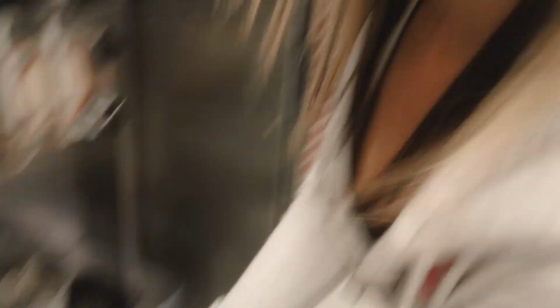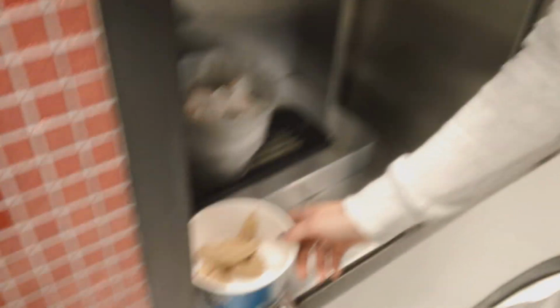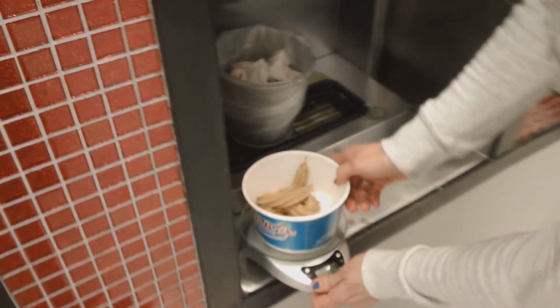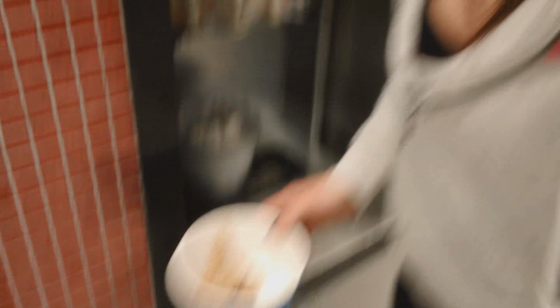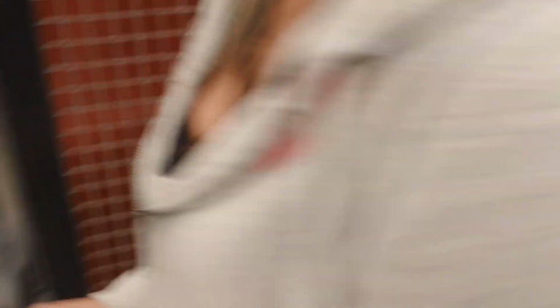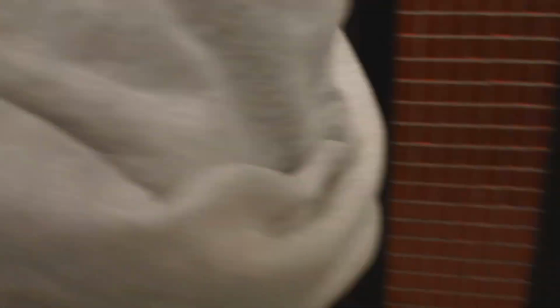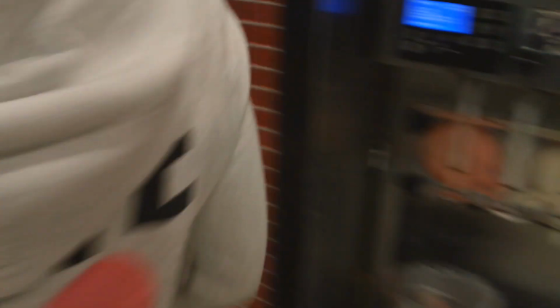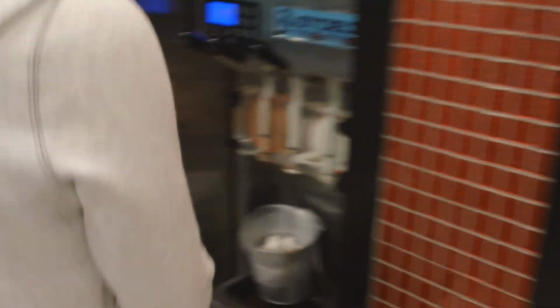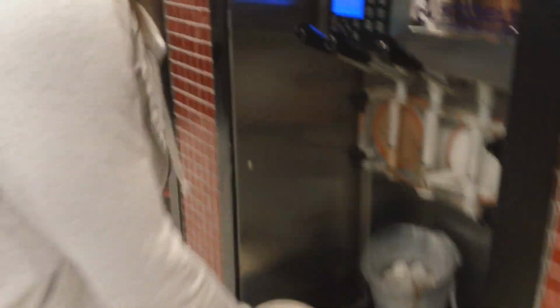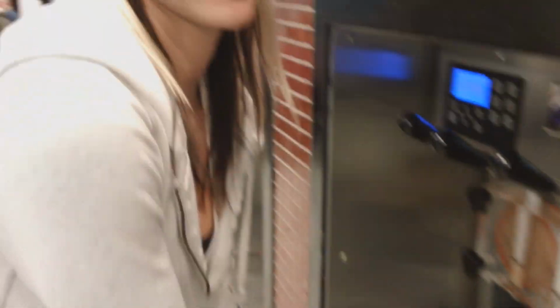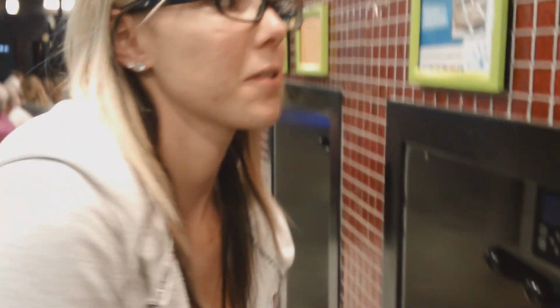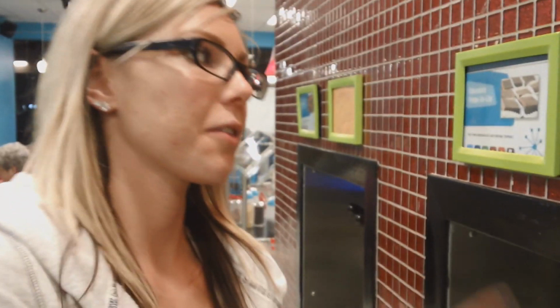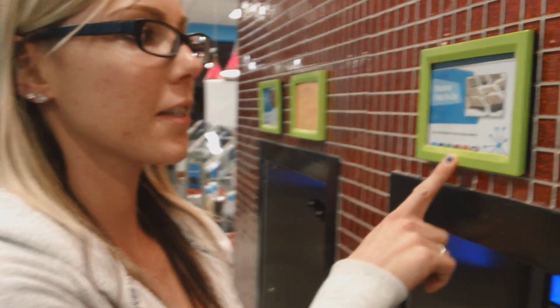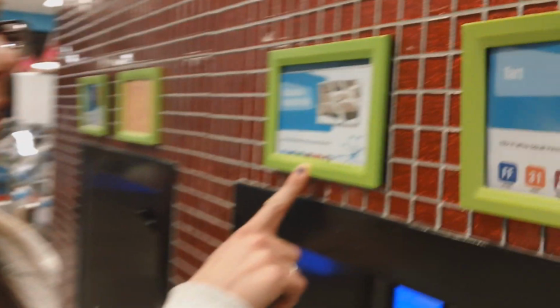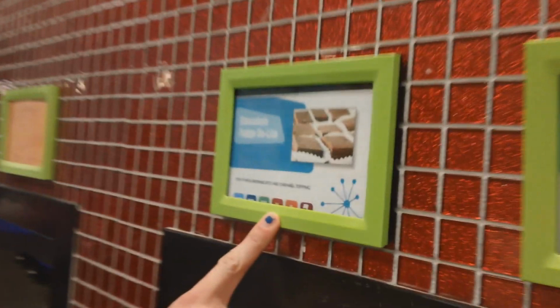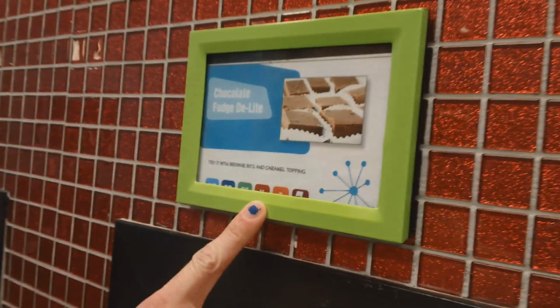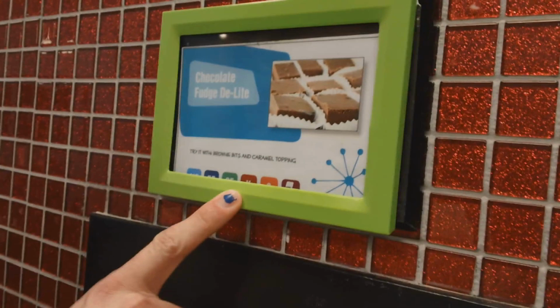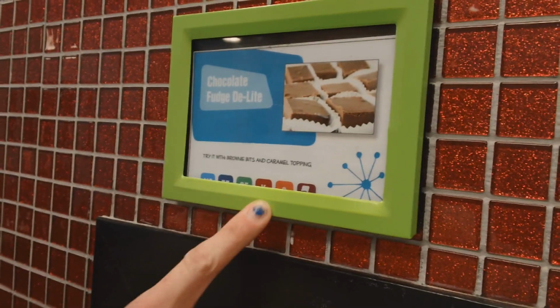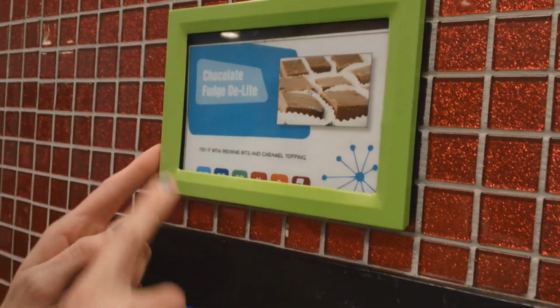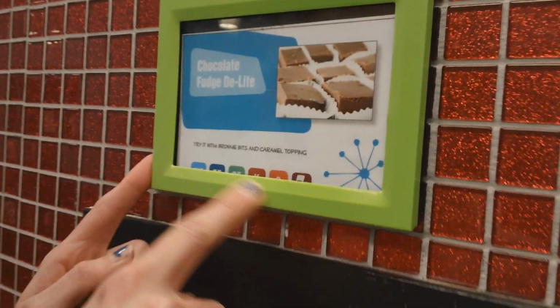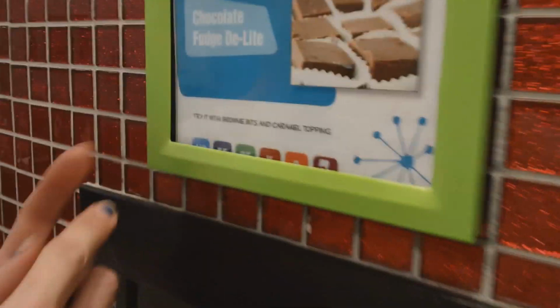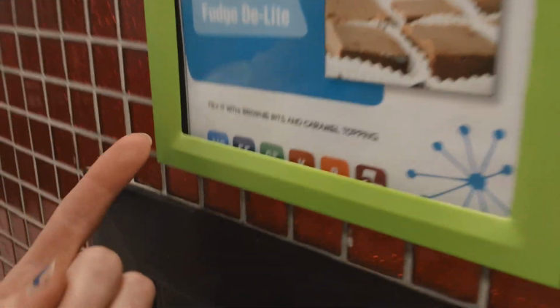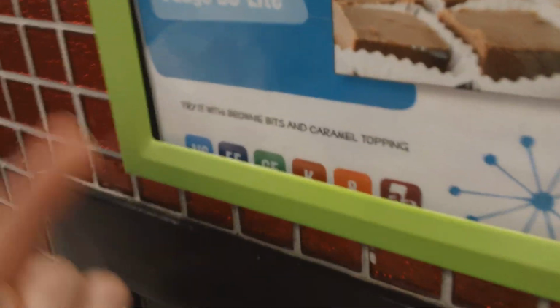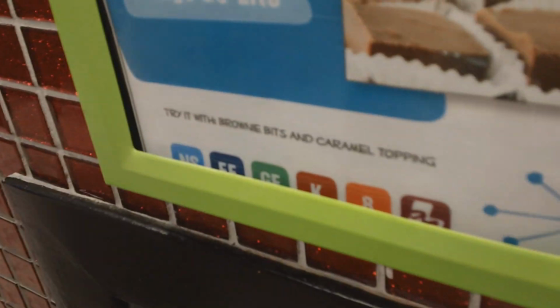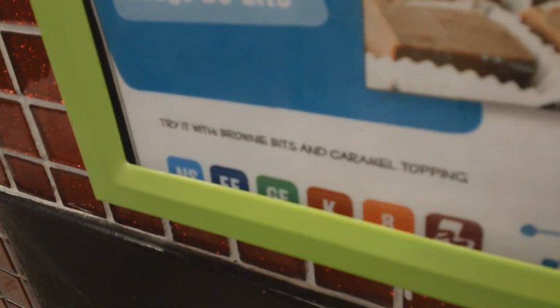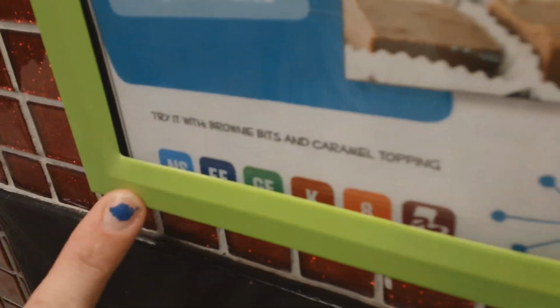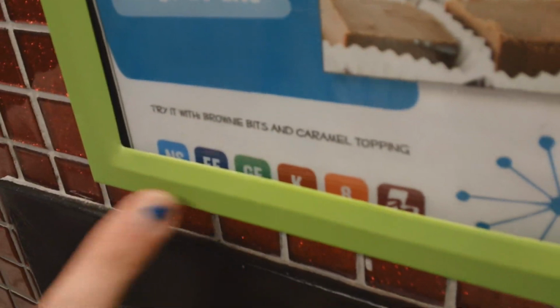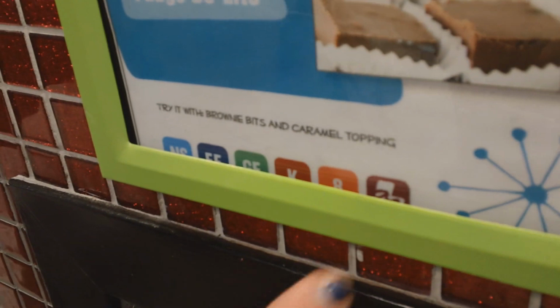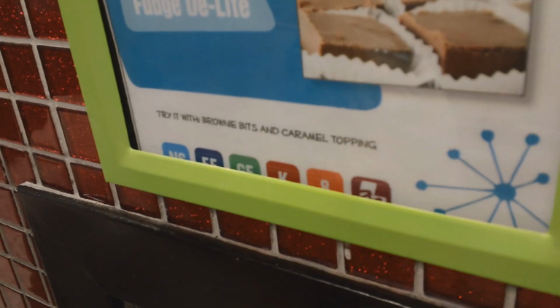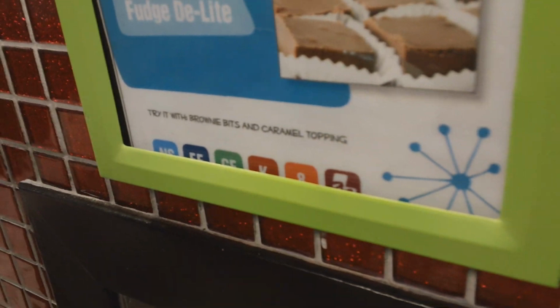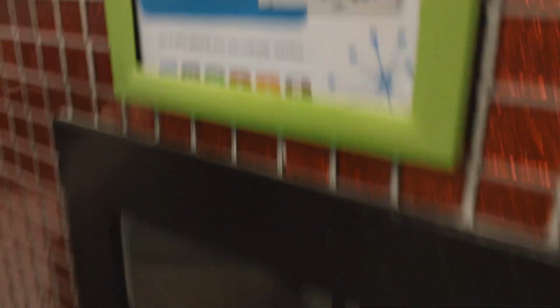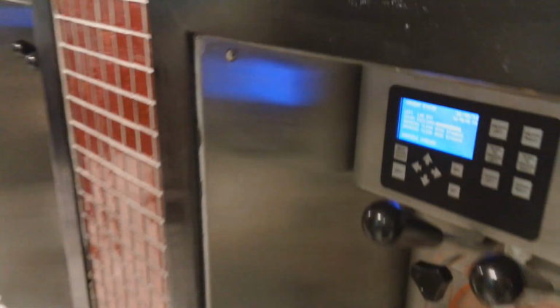Over here I'm going to do three ounces of this chocolate fudge delight, which has all the same things — no sugar, fat free, eight calories per serving.